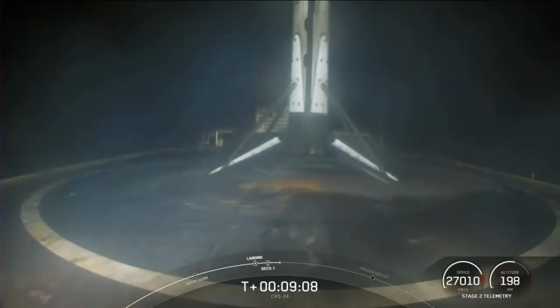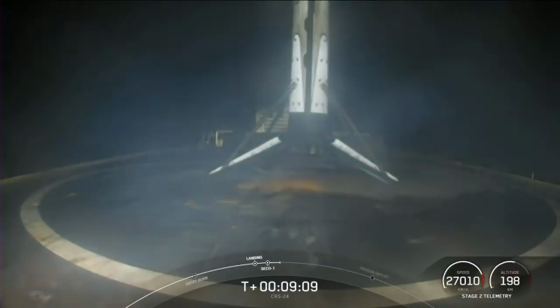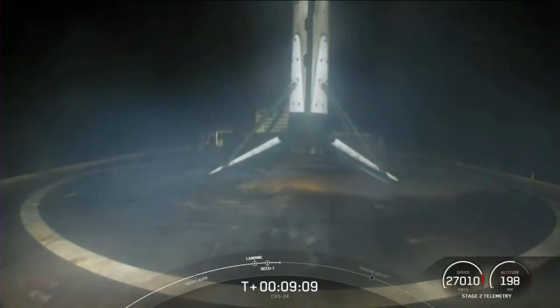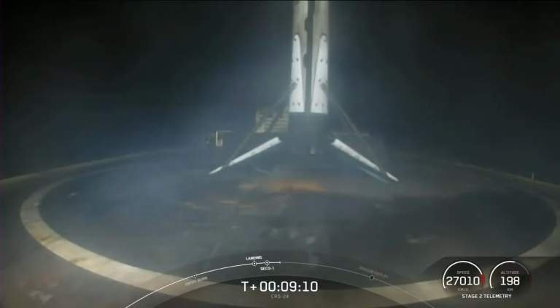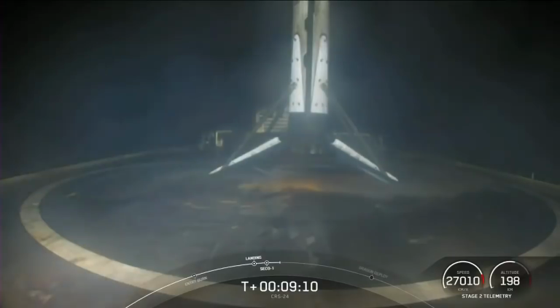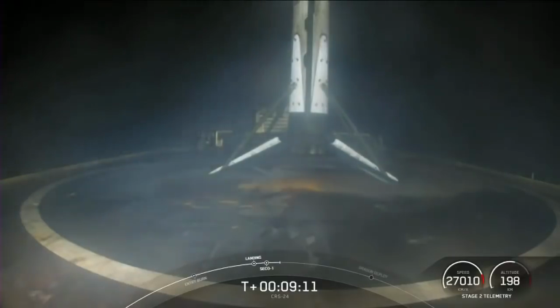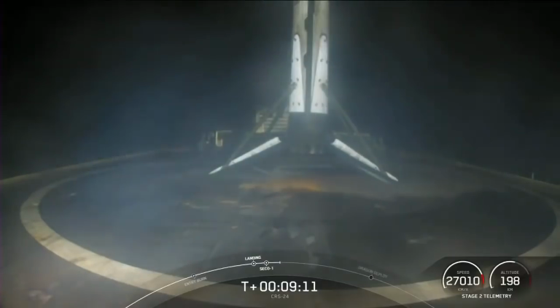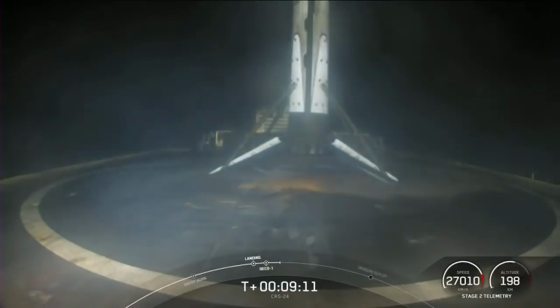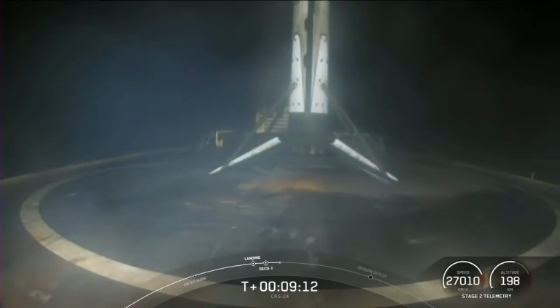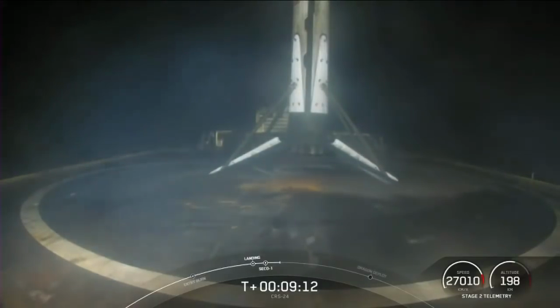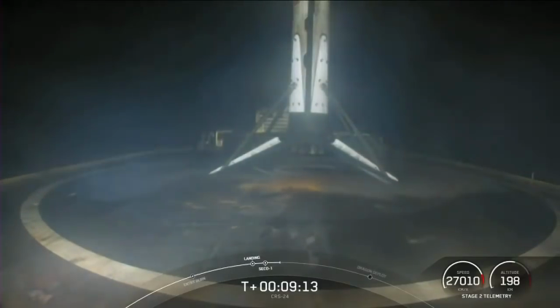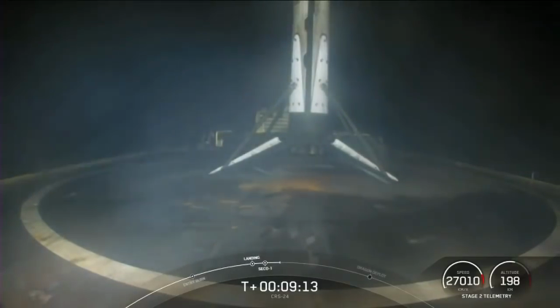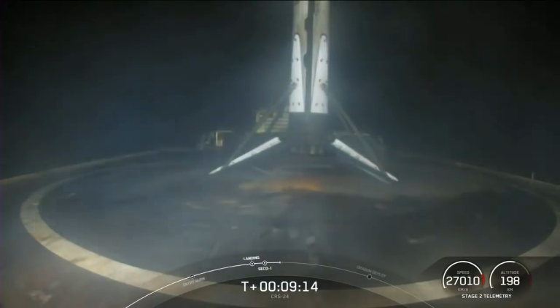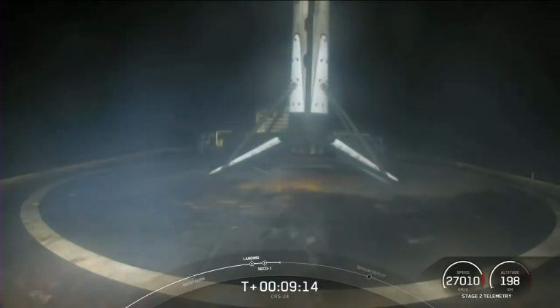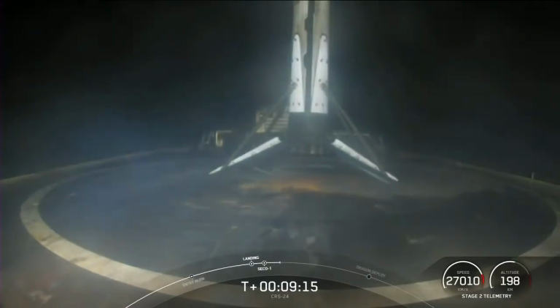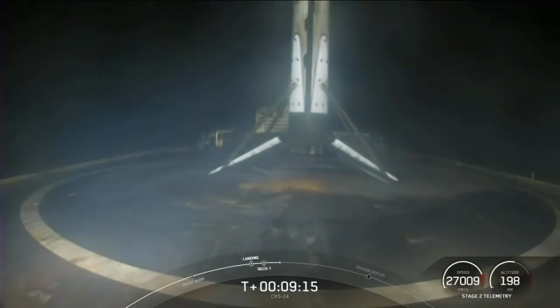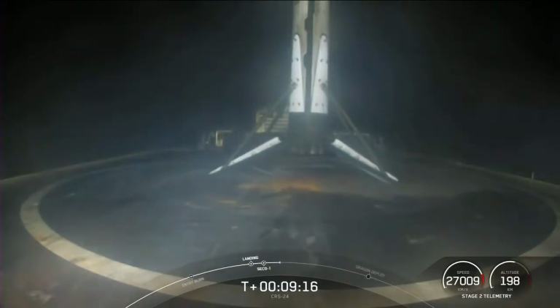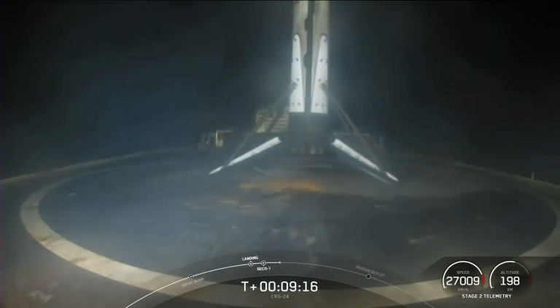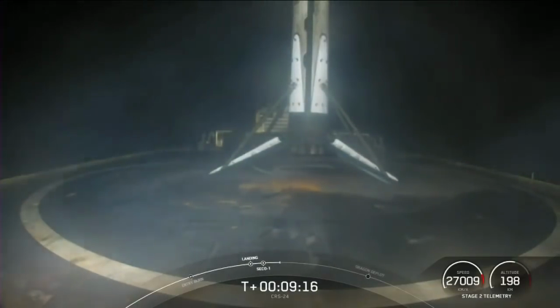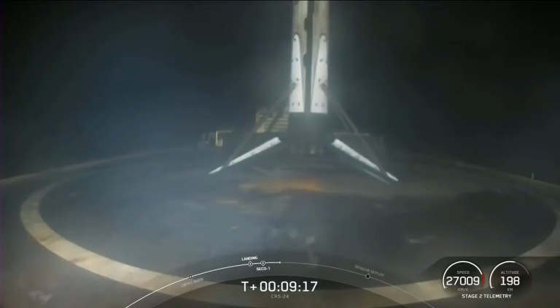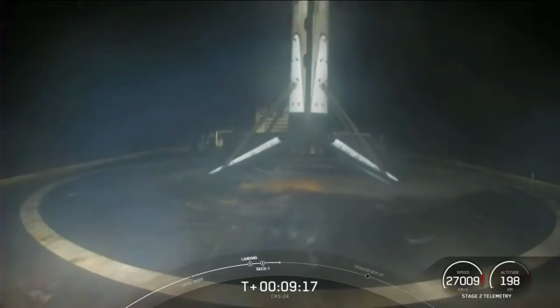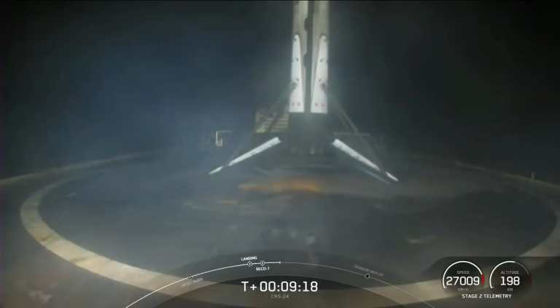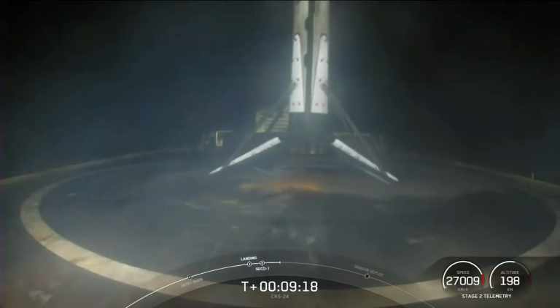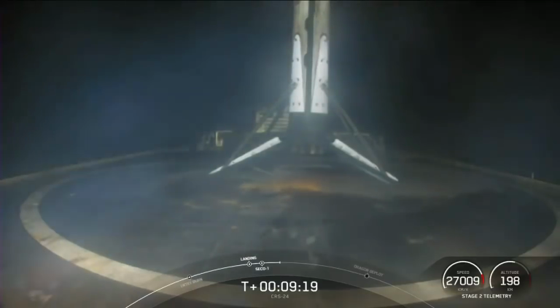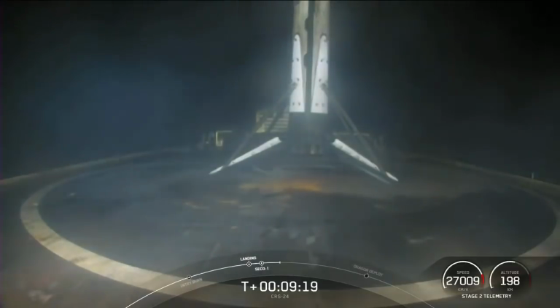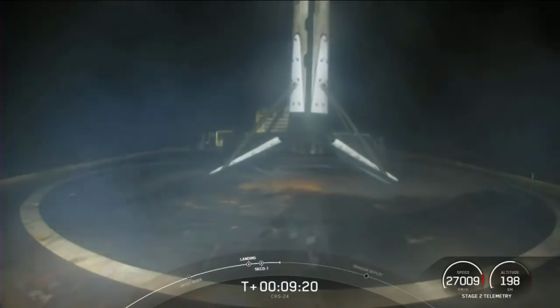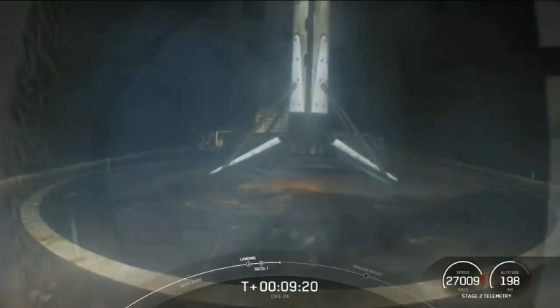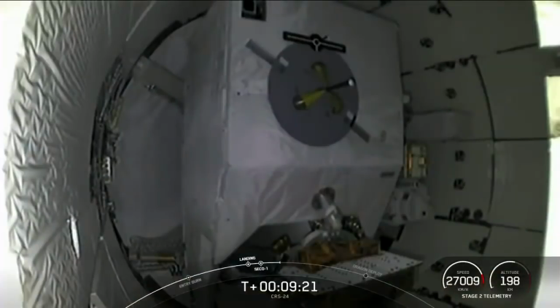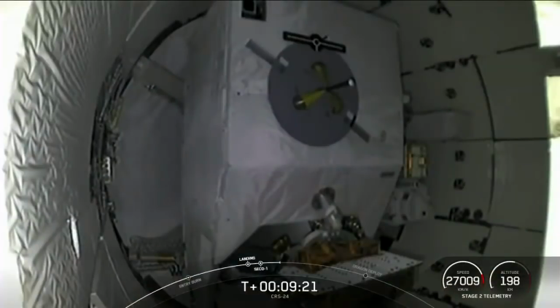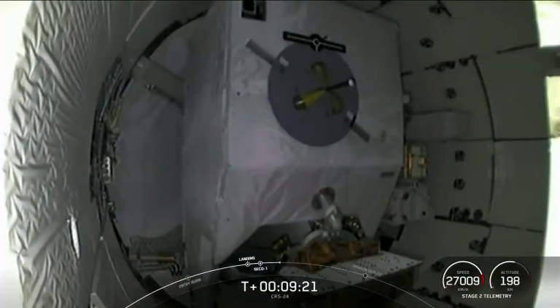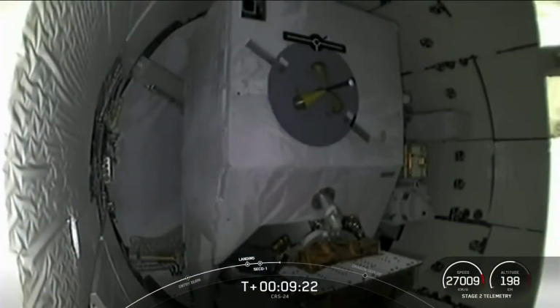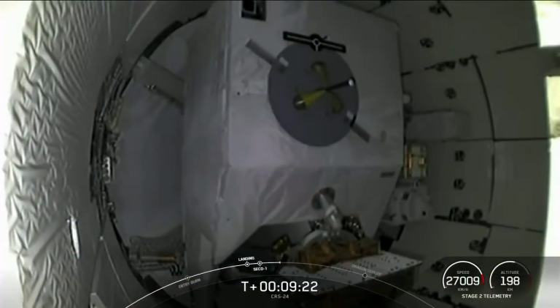We also heard that the second stage Merlin vacuum engine successfully shut off. We're going to pause here to see if we can confirm a good orbit of the second stage.